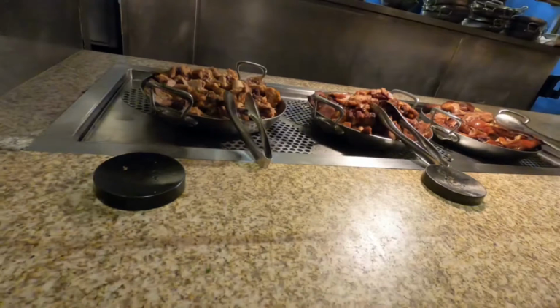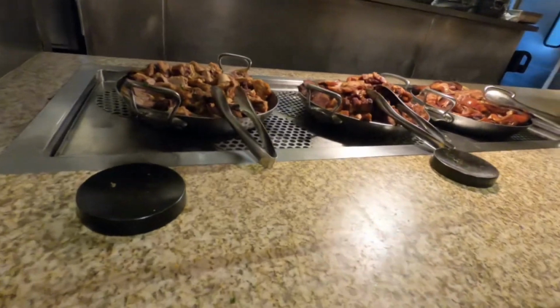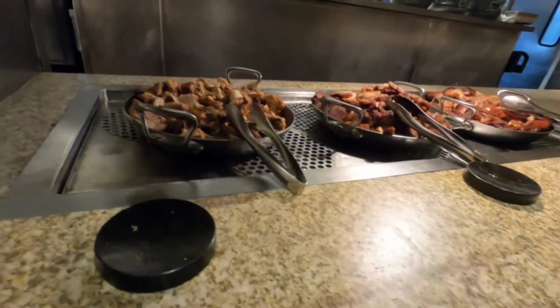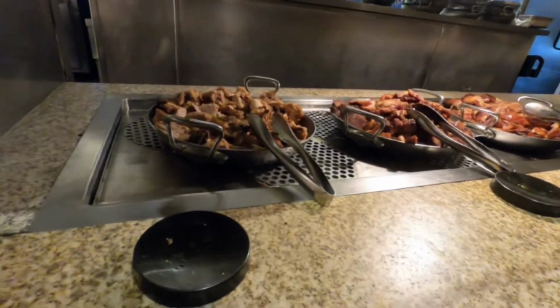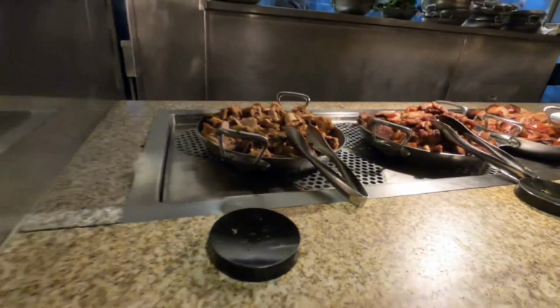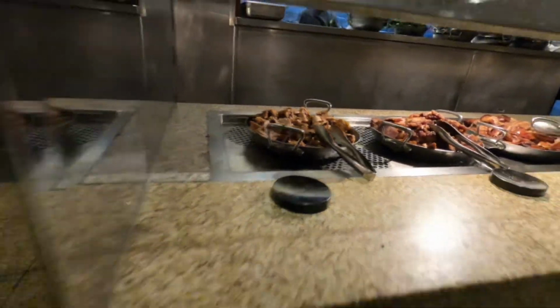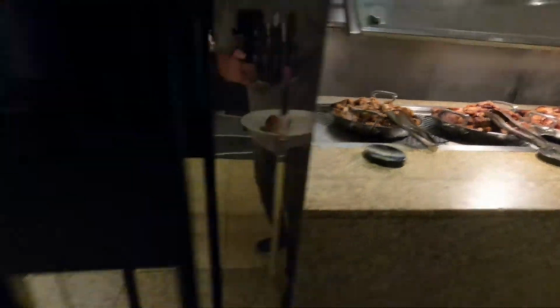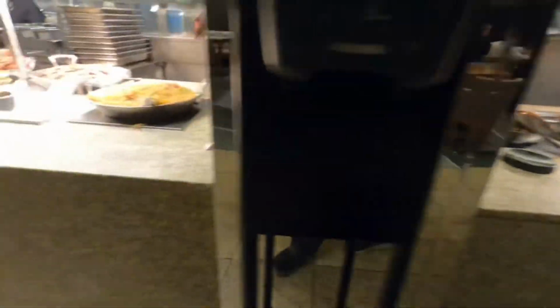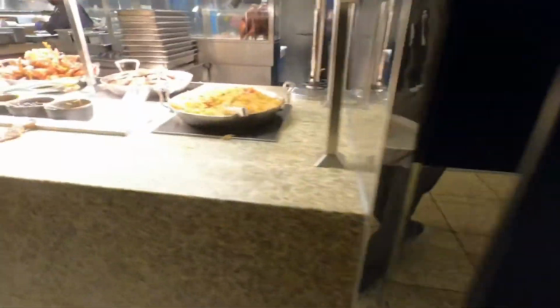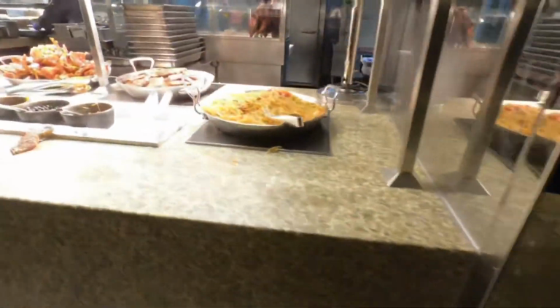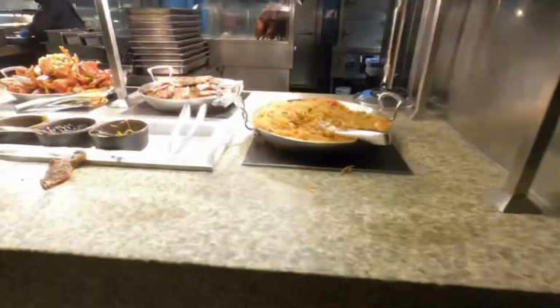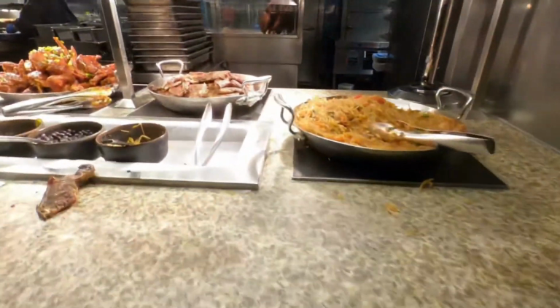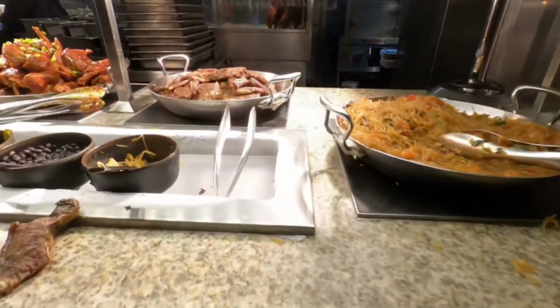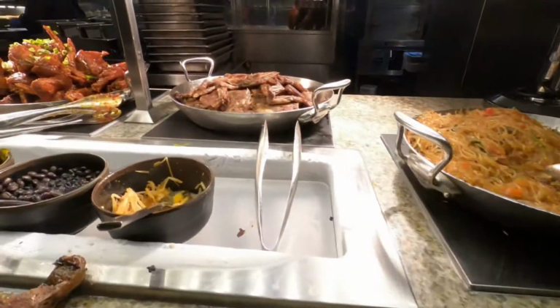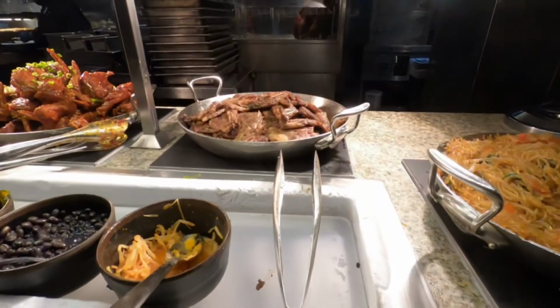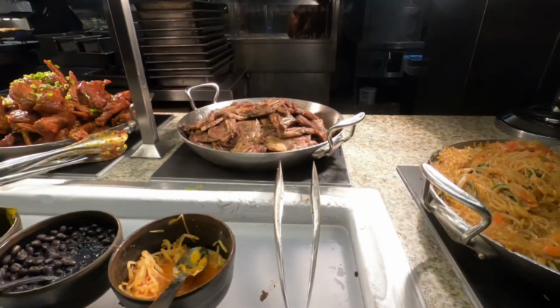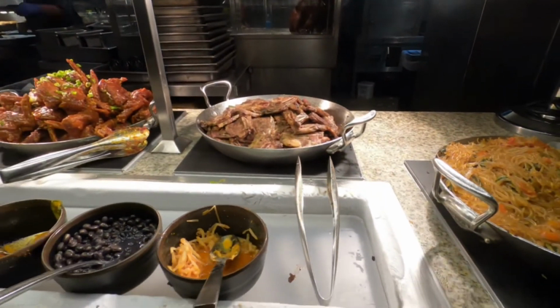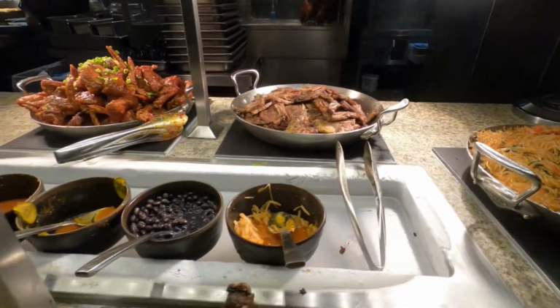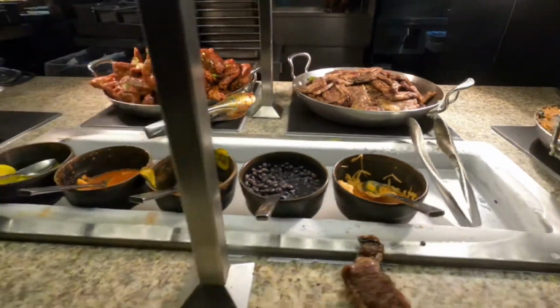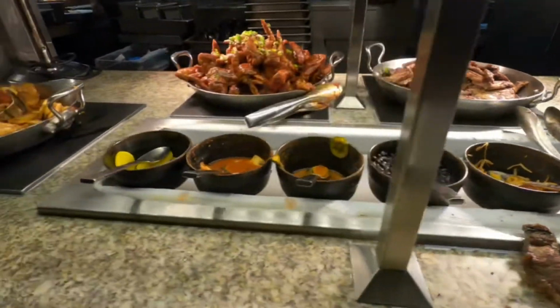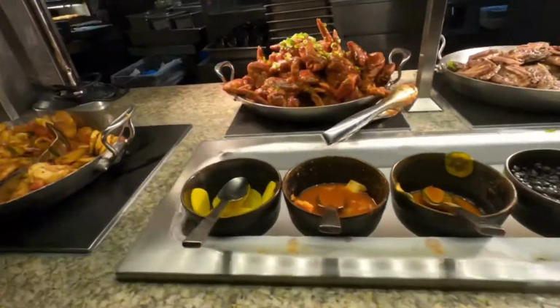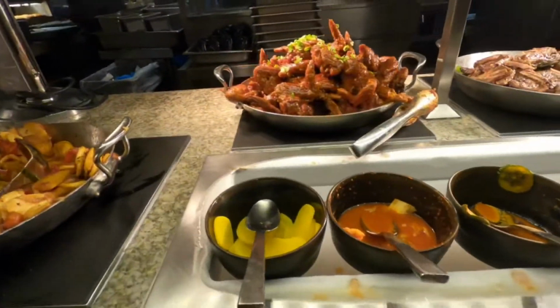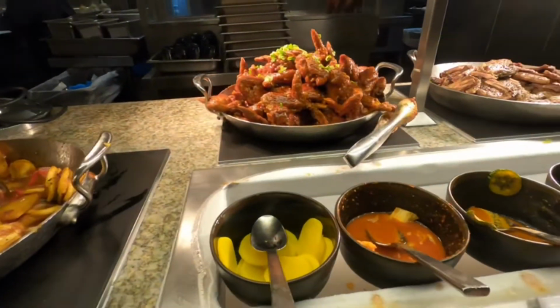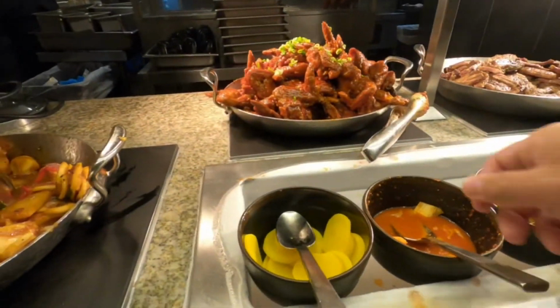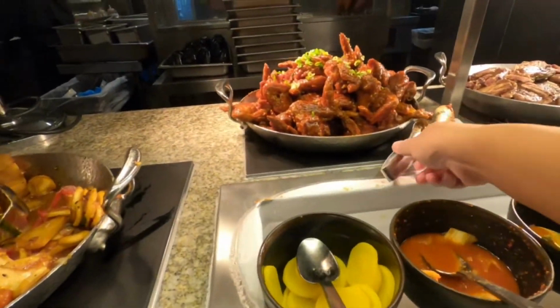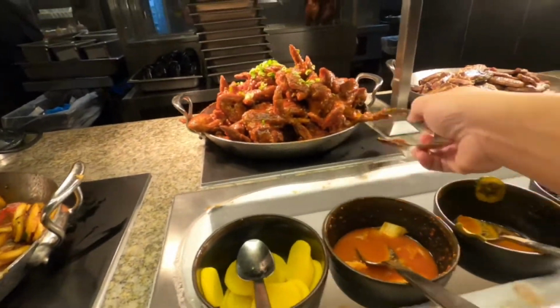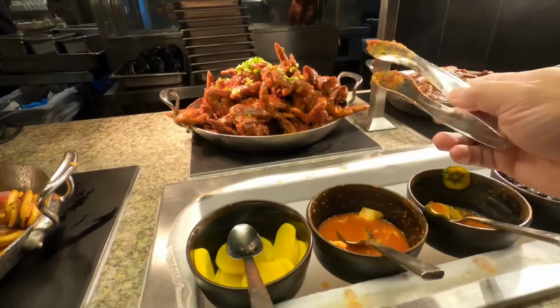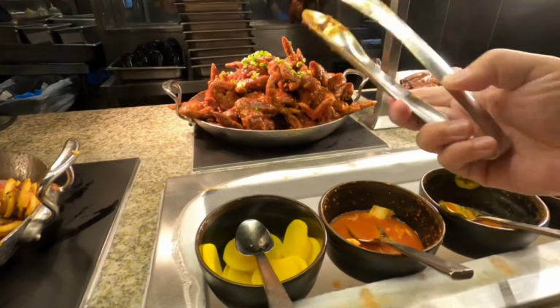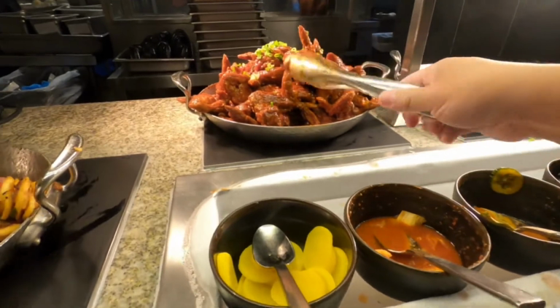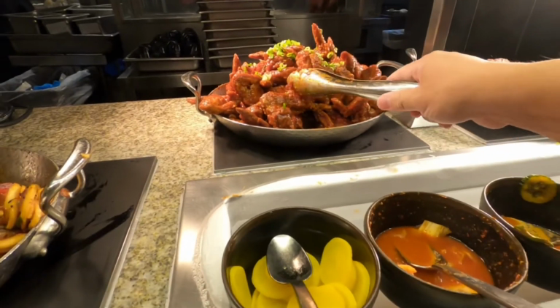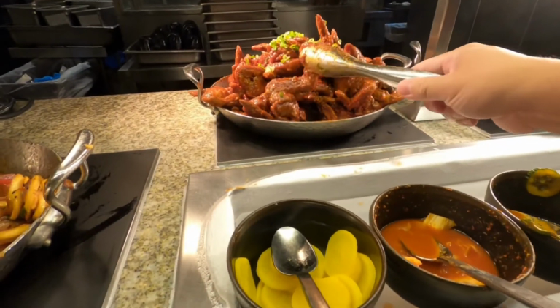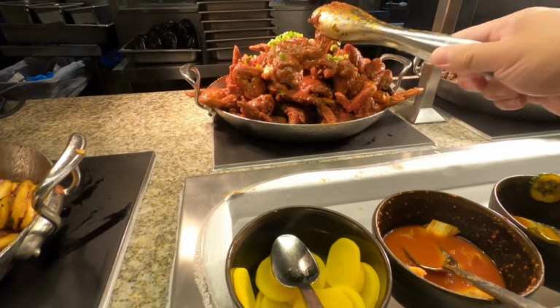There's soy sauce chicken. There's Korean barbecue ribs. We'll need this to try this one. This one must be Korean chicken wings.